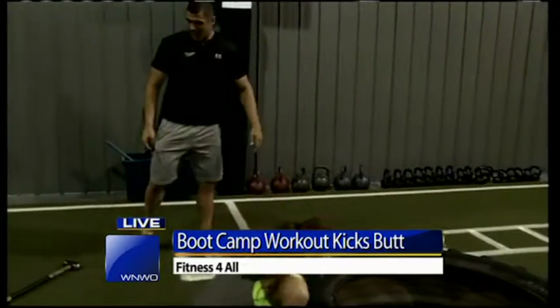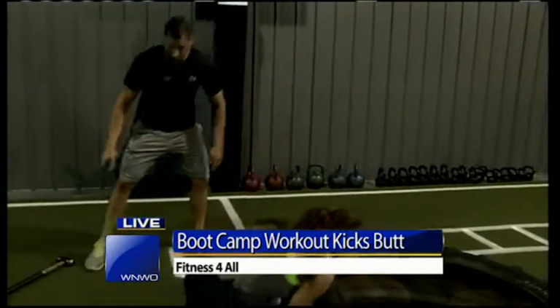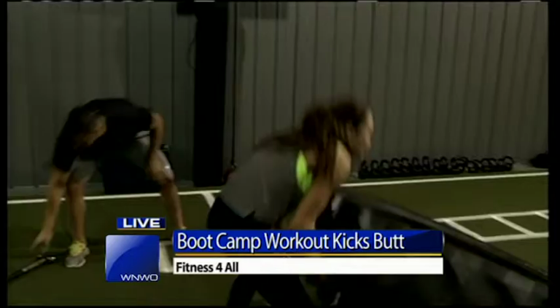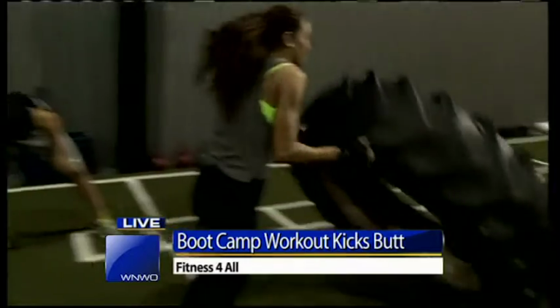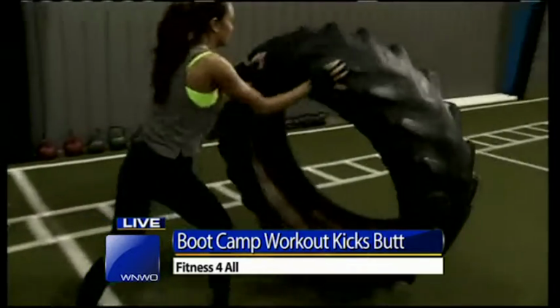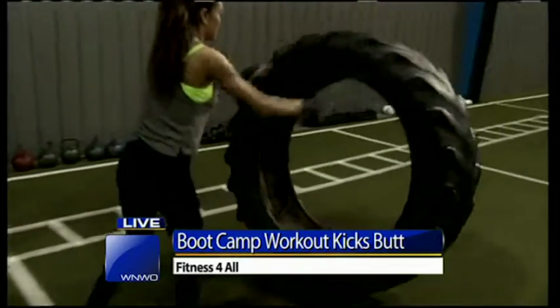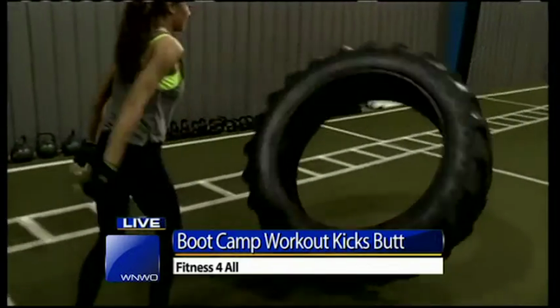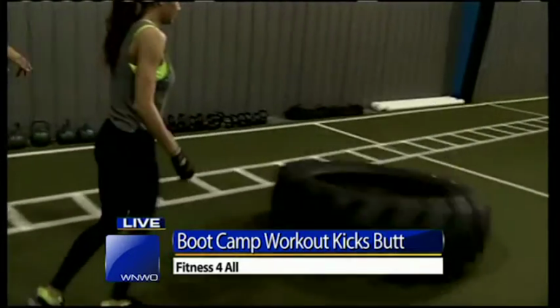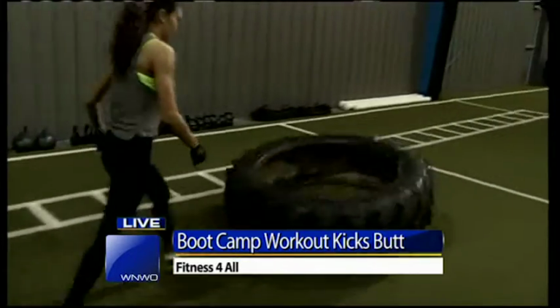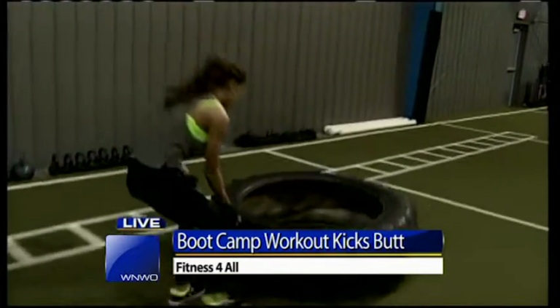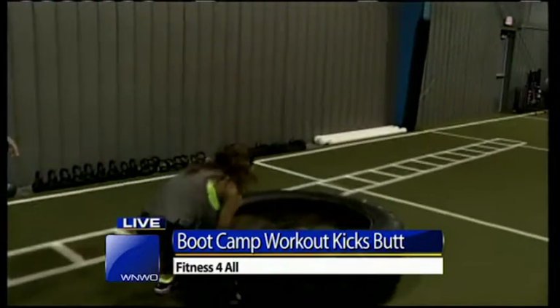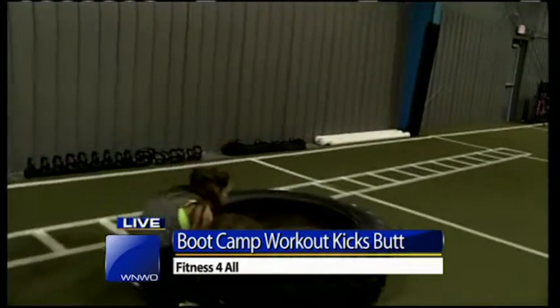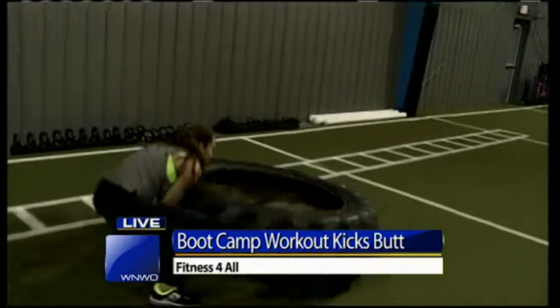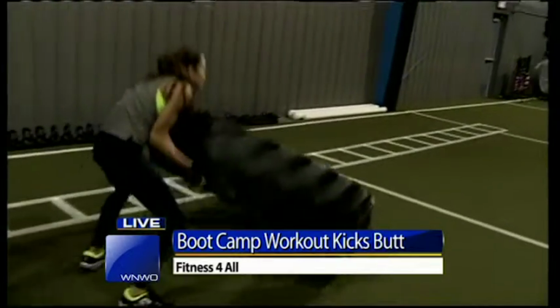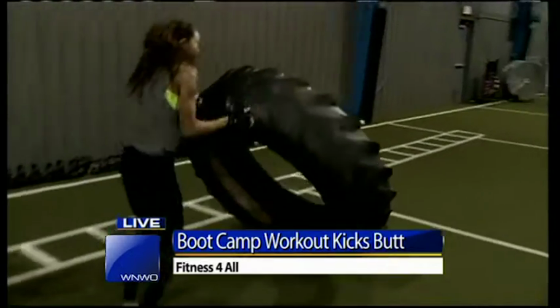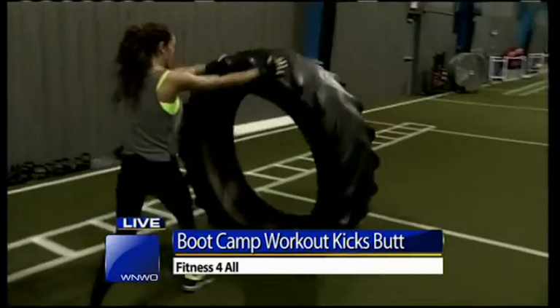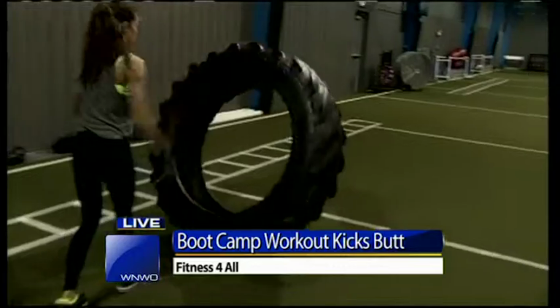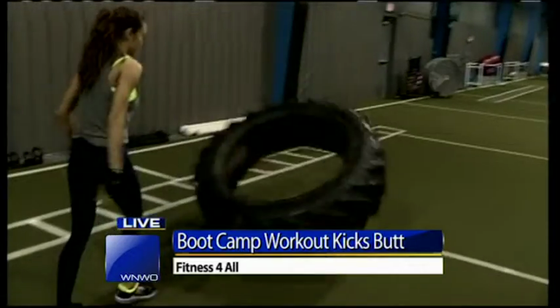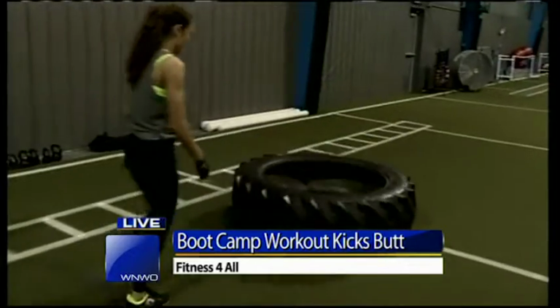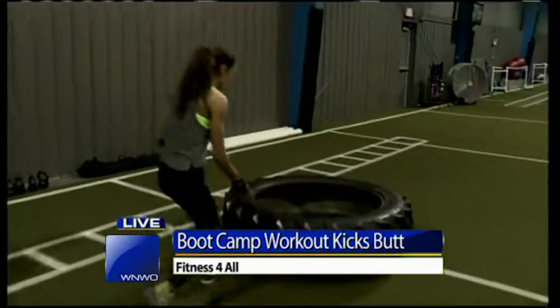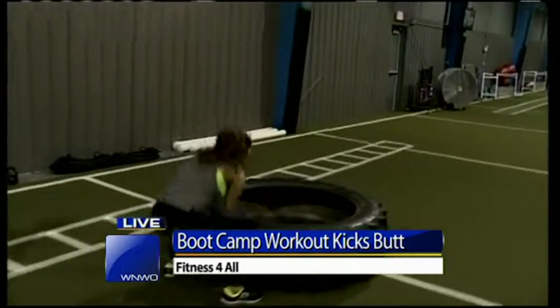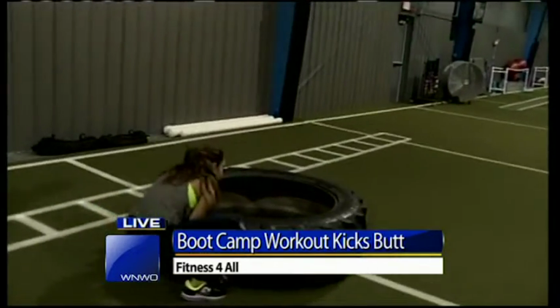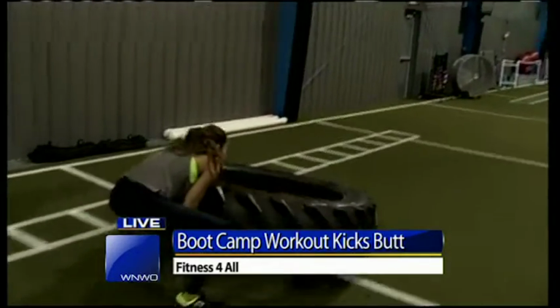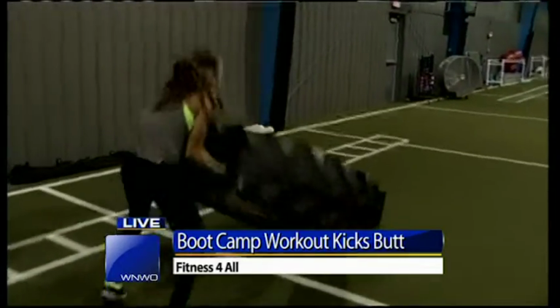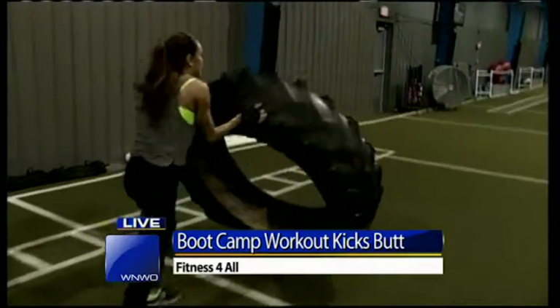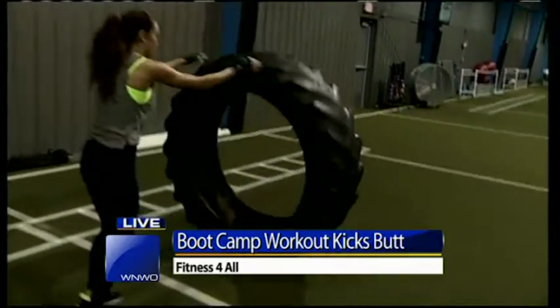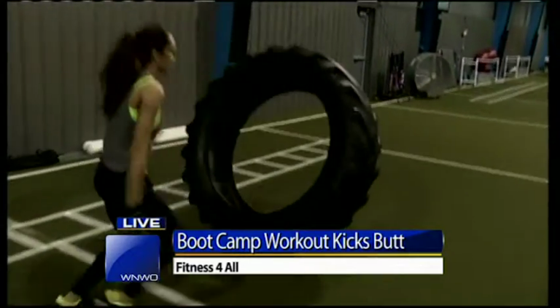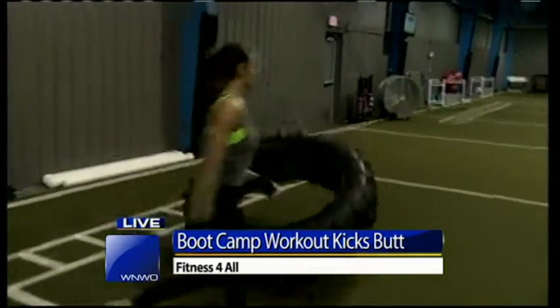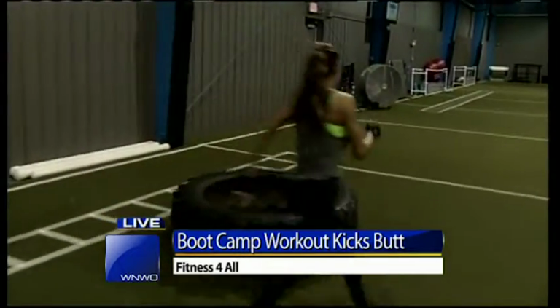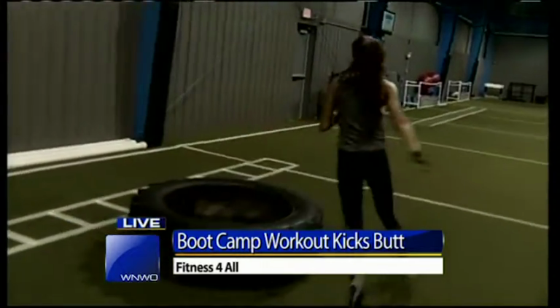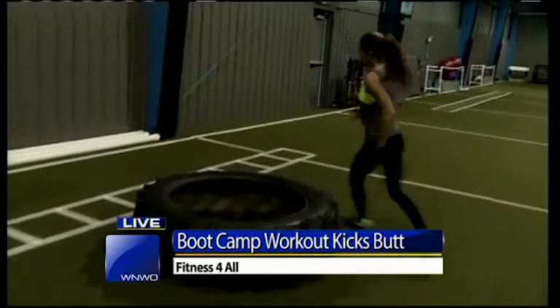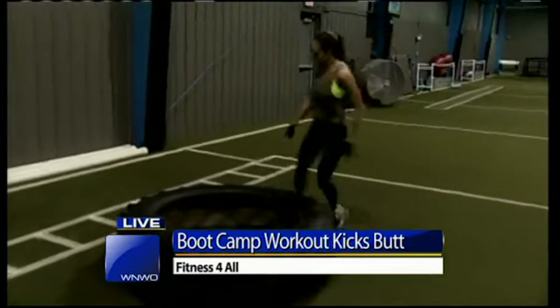Now Anna's going to get ready to flip the tire. We're getting lower body, working her biceps into her shoulders — full body, flipping it. Driving through her heels. You can see her glutes and hamstrings are firing as well. Five flips.